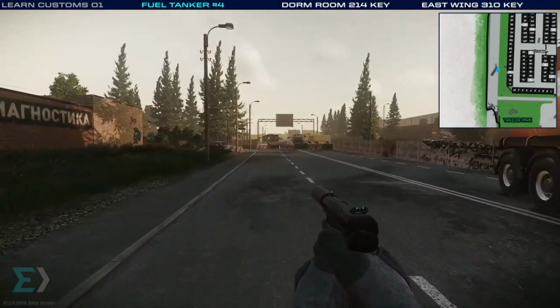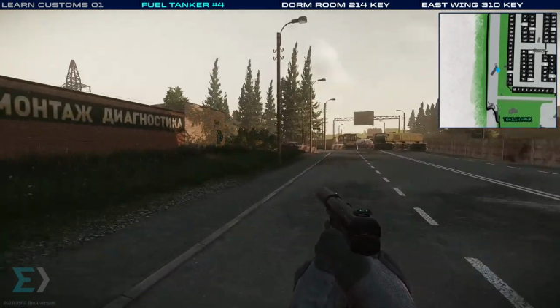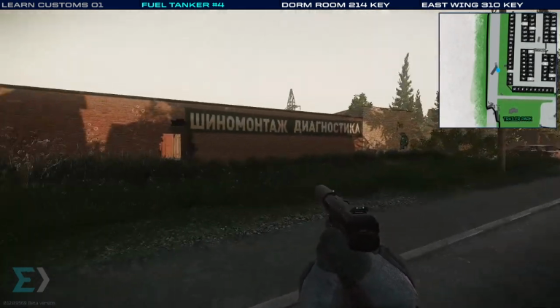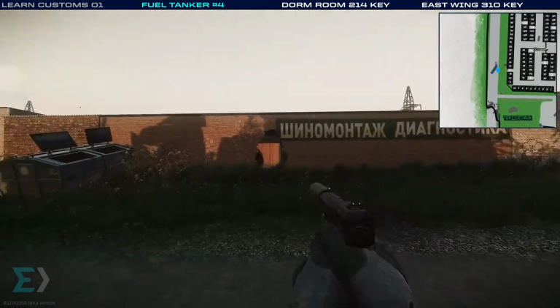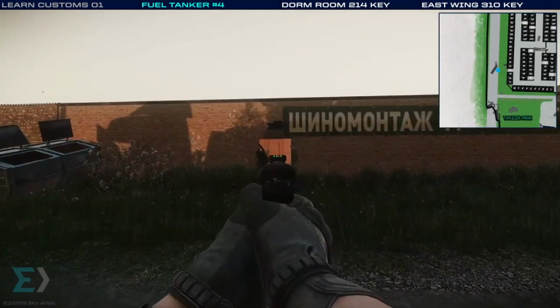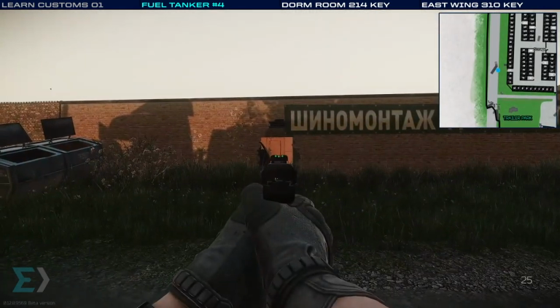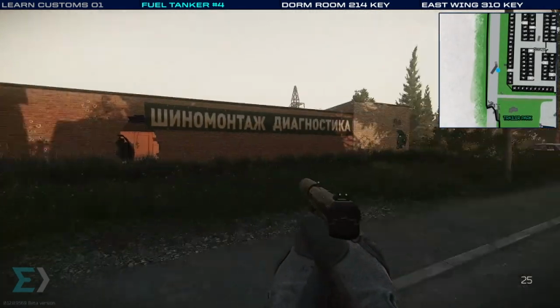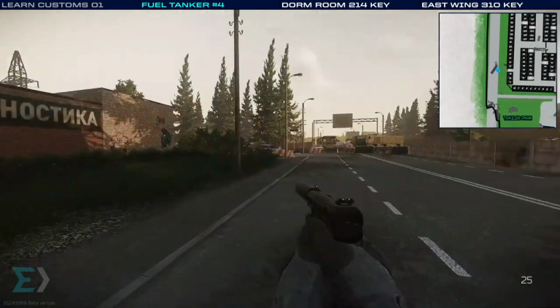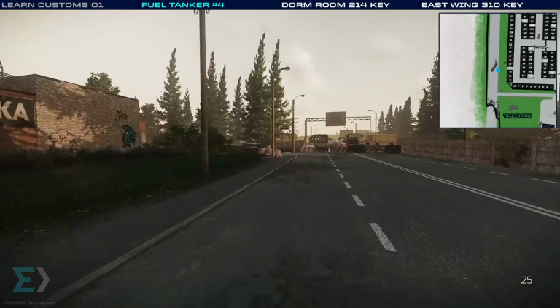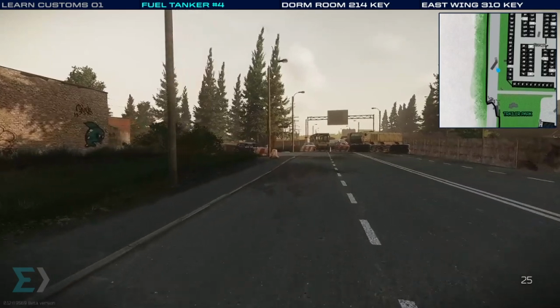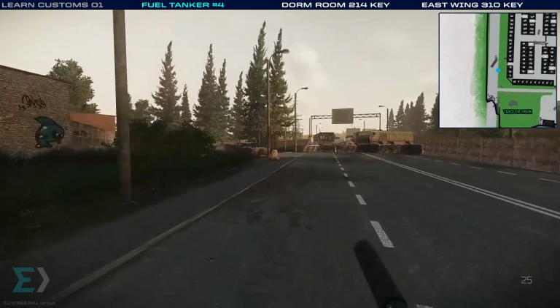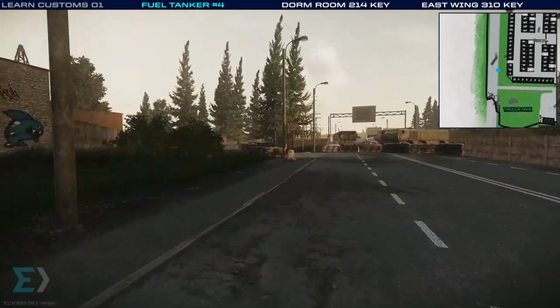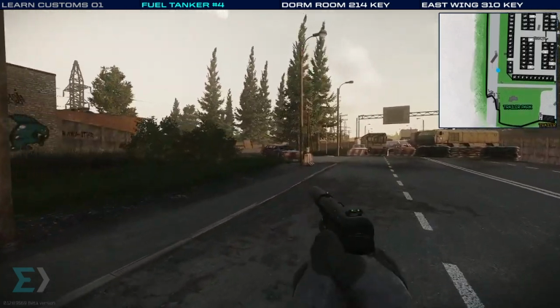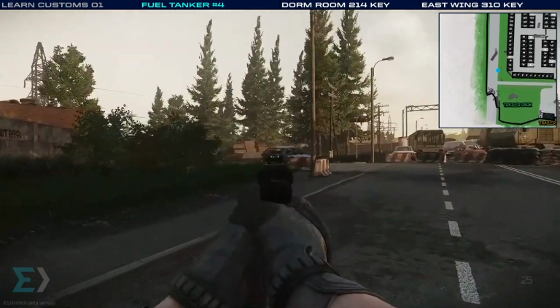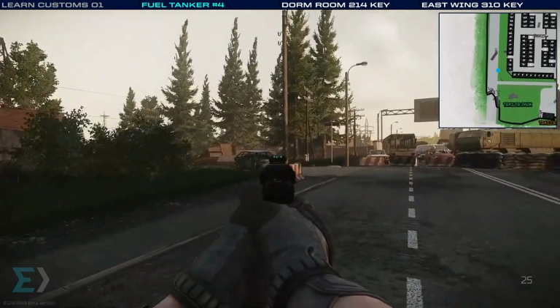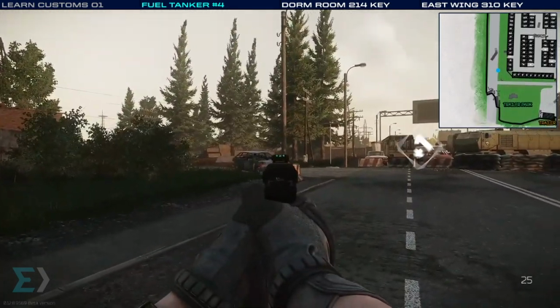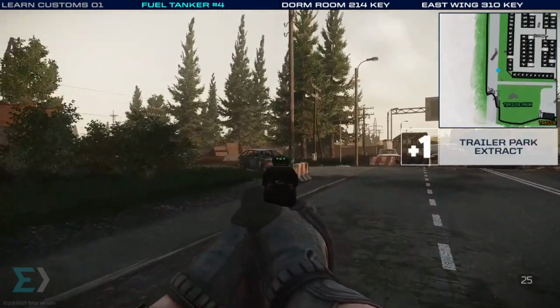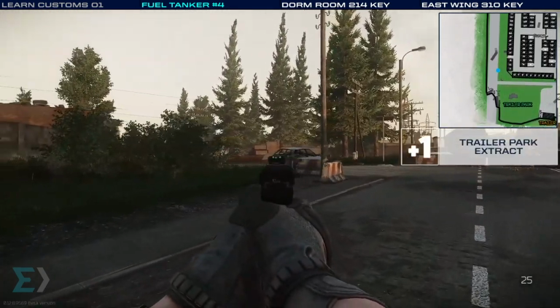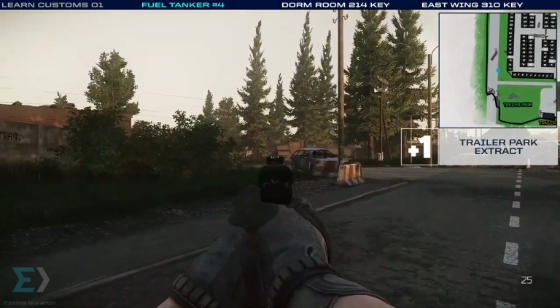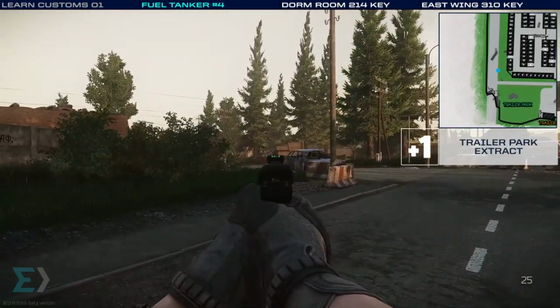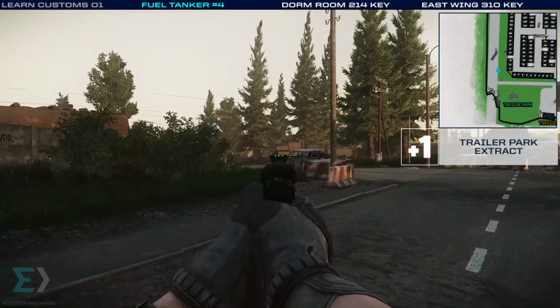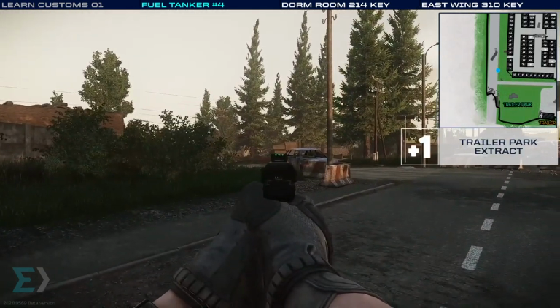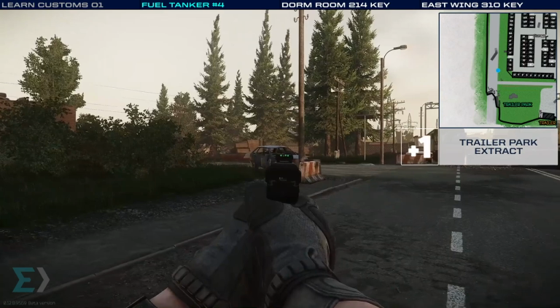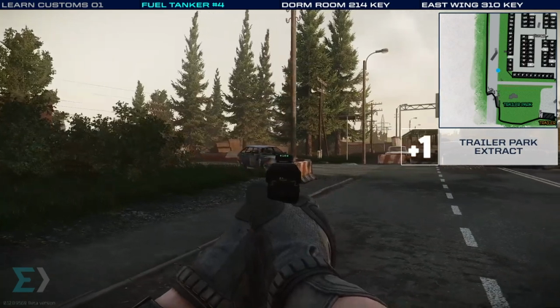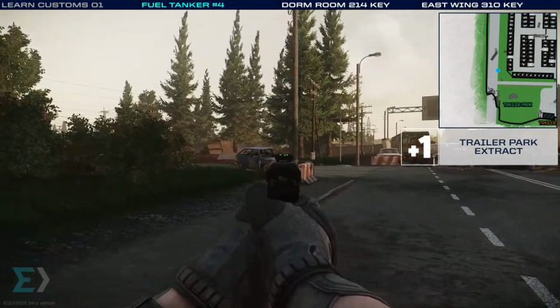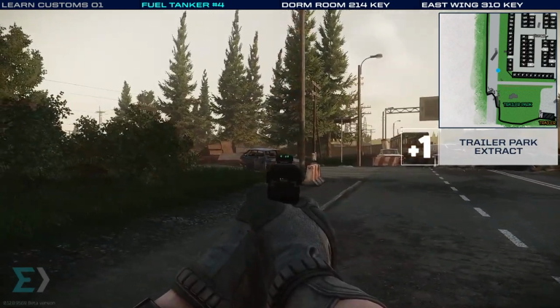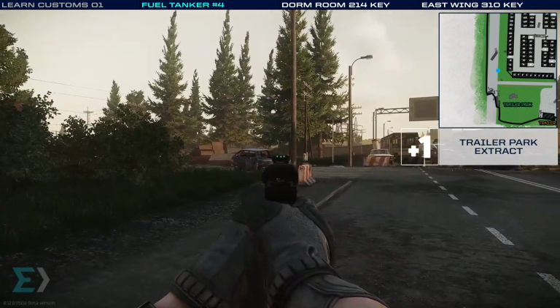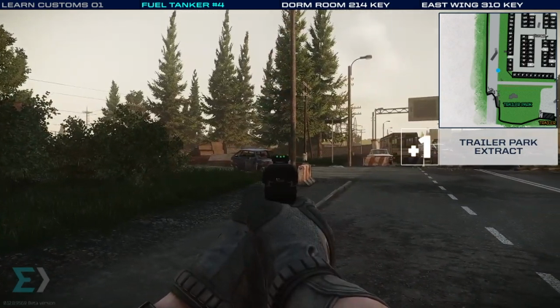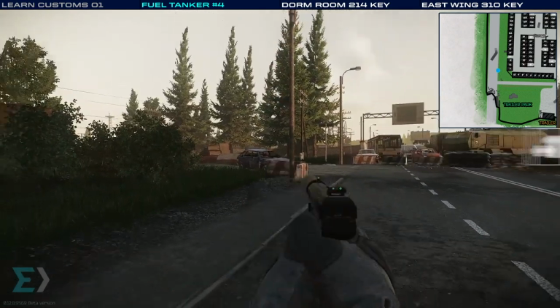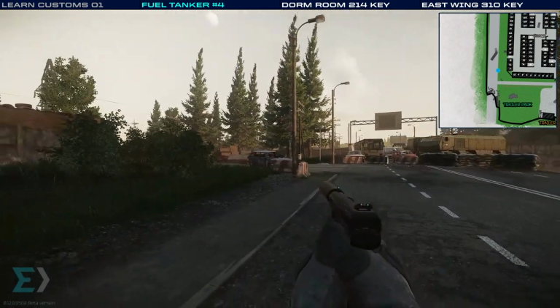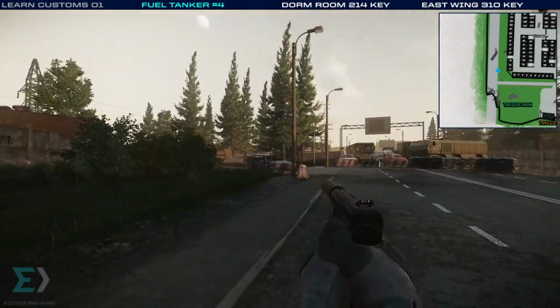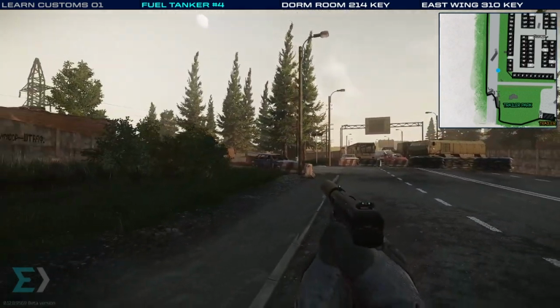Our next destination is going to take us through that hole in the wall, but first I want to point out an area on the right. The trailer park extract is against the white wall in the back over there — I wanted to point it out in case you need it.